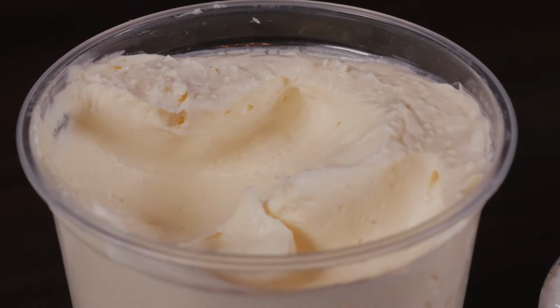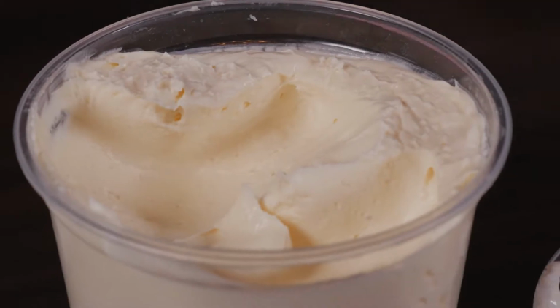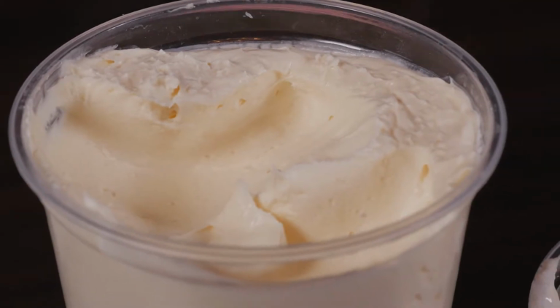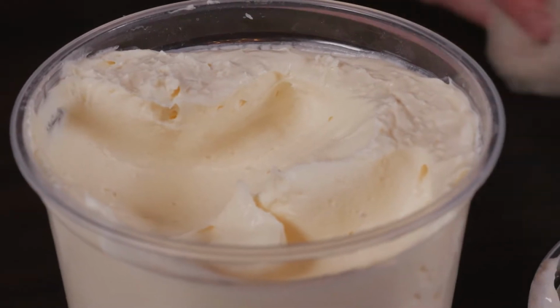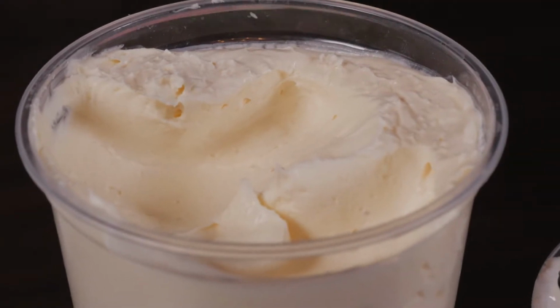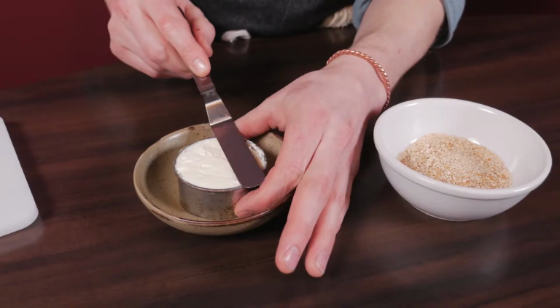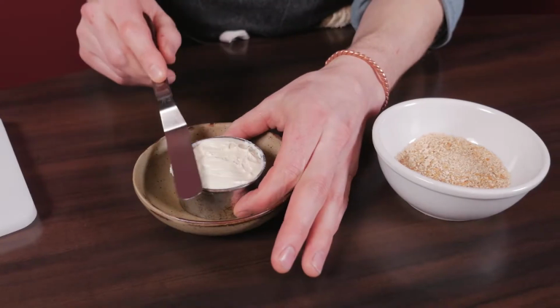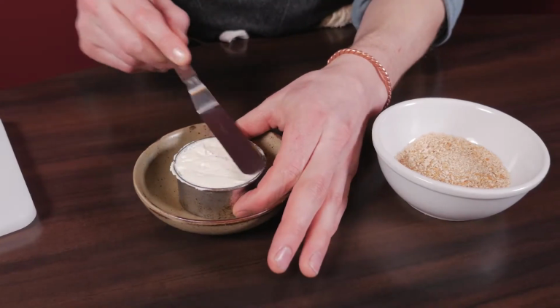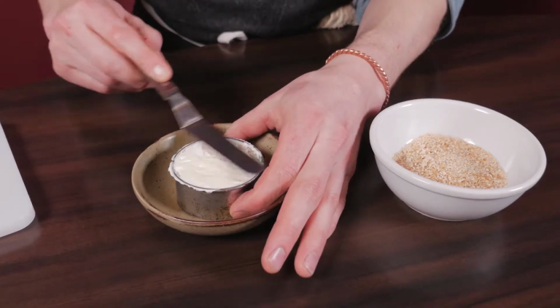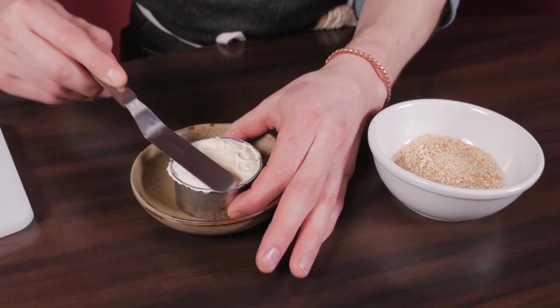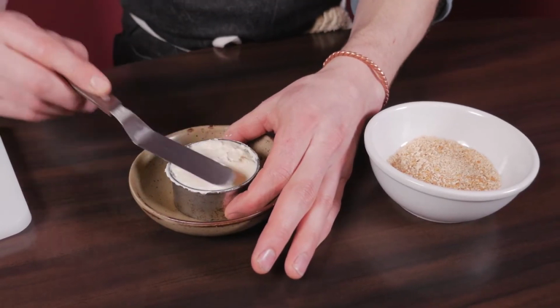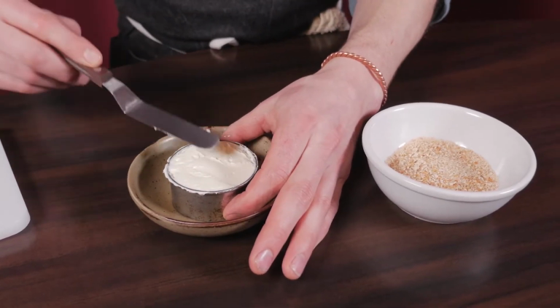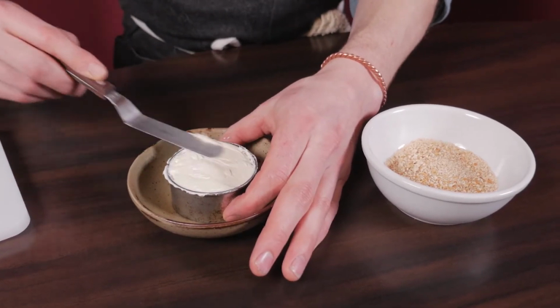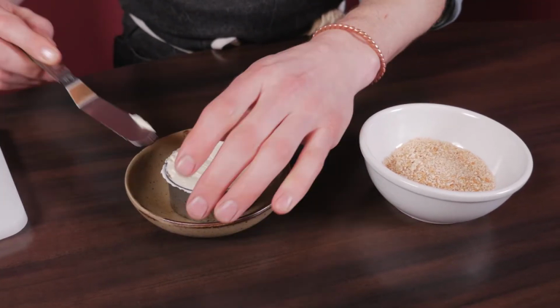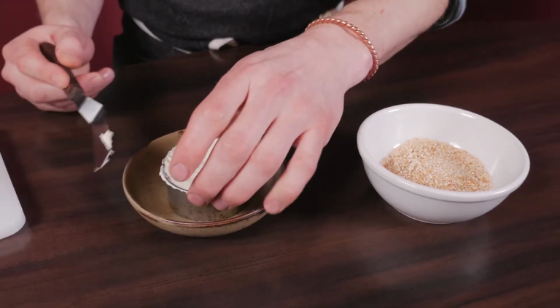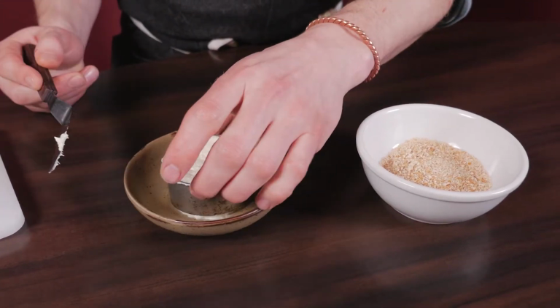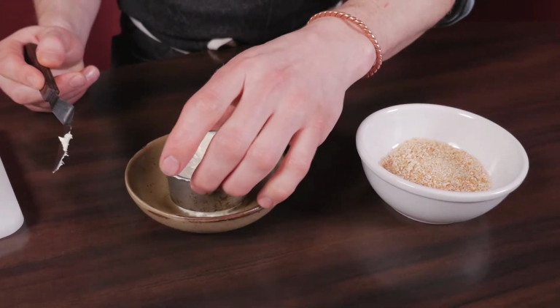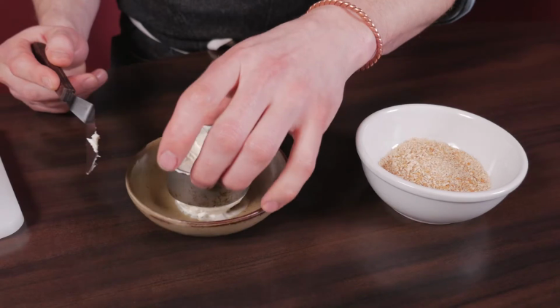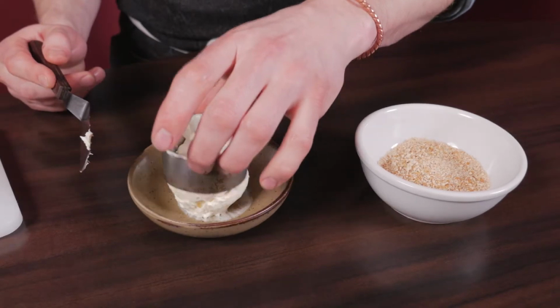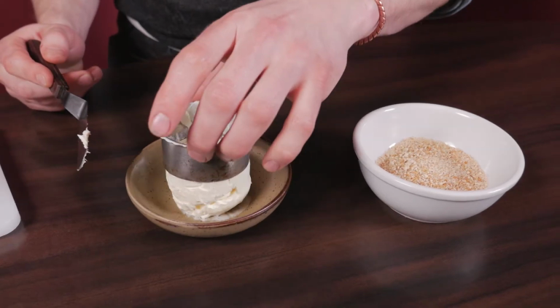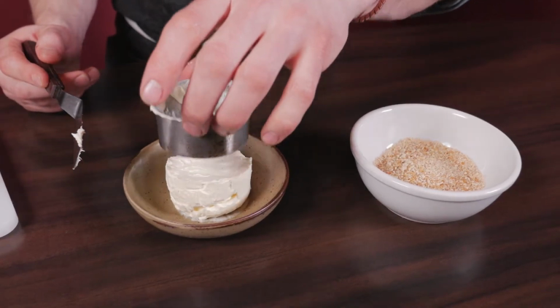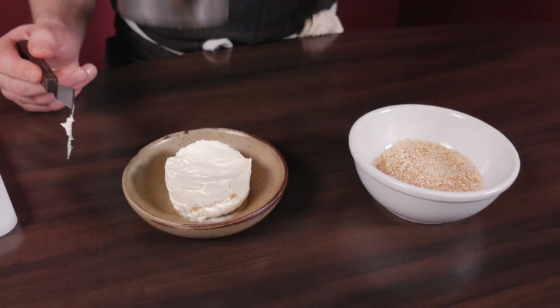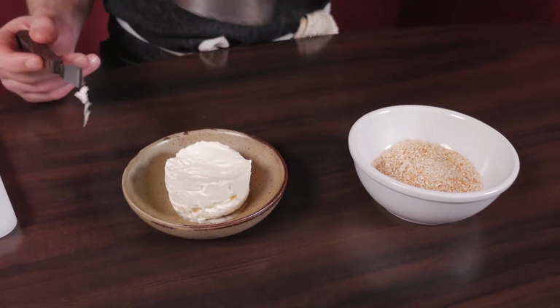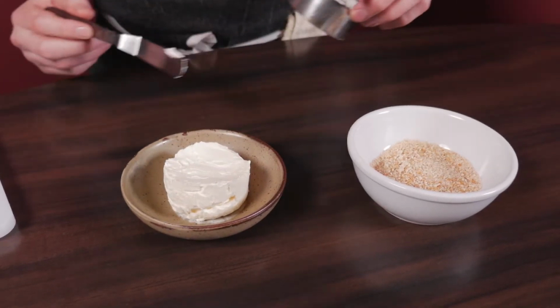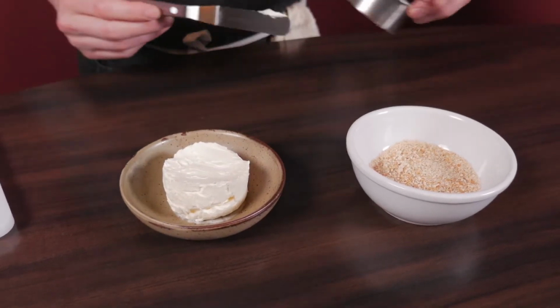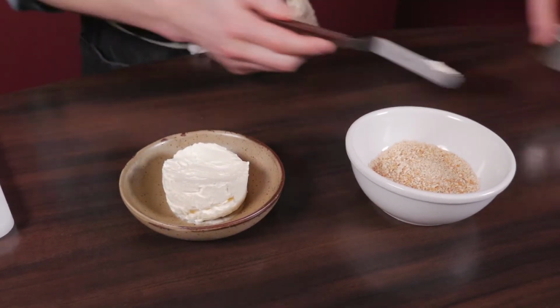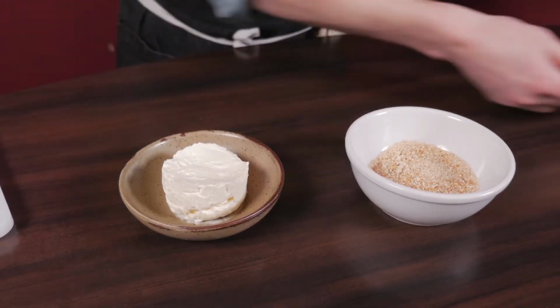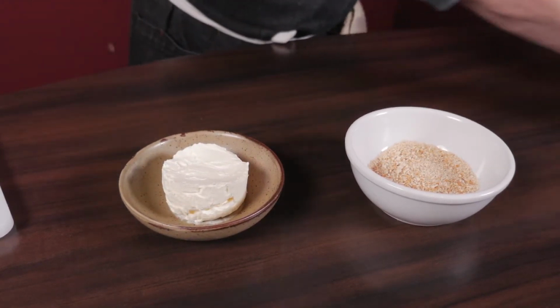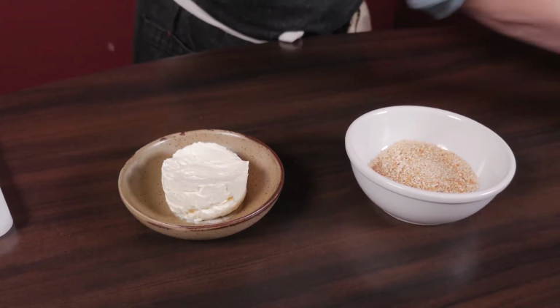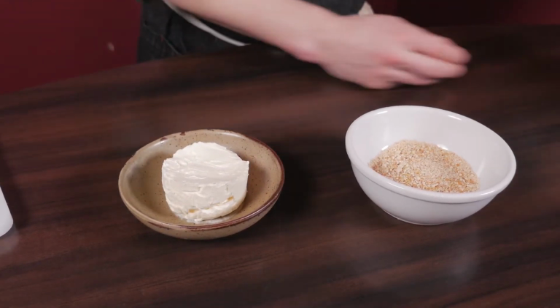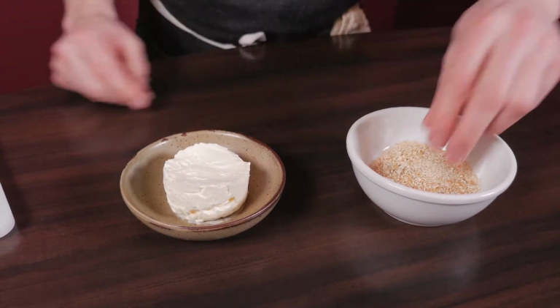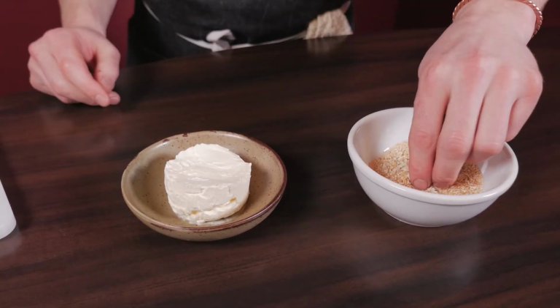So to present this dish, we smooth our cheese out into a little round and pull it up like that, so it makes for easy spreading. And then I'm going to top it with toasted oats.